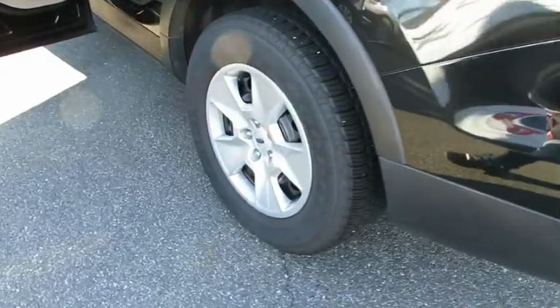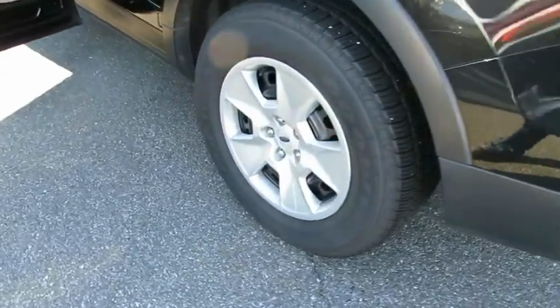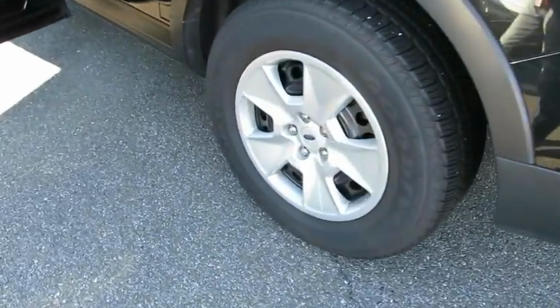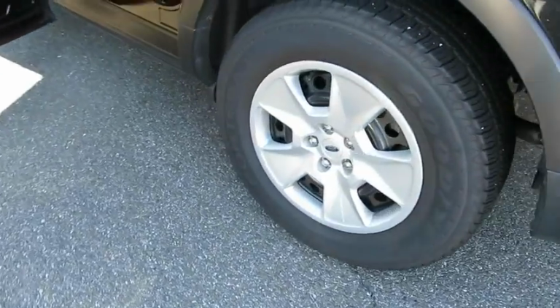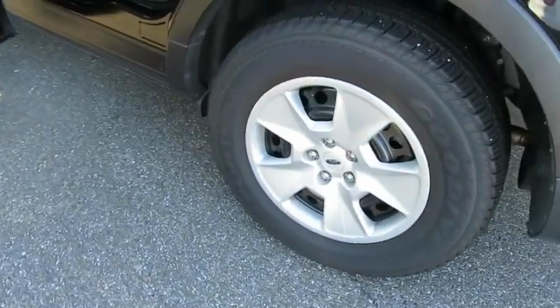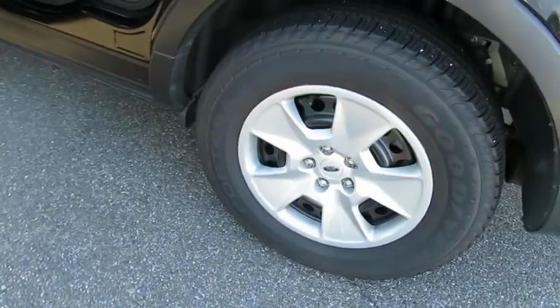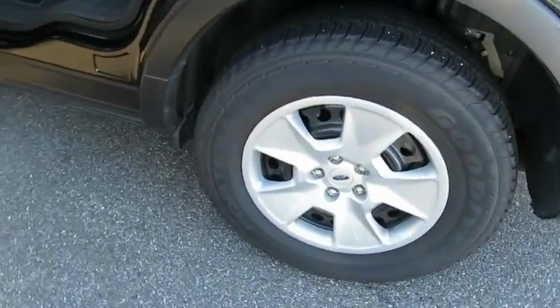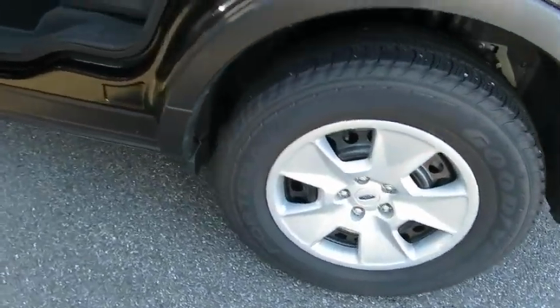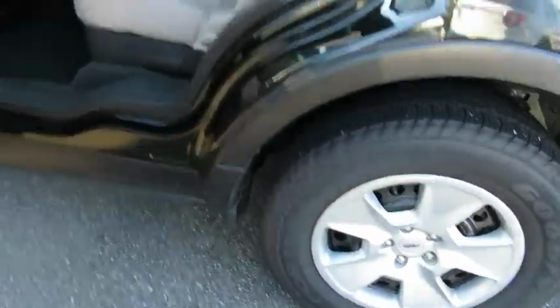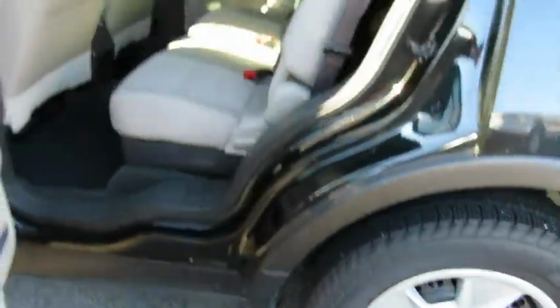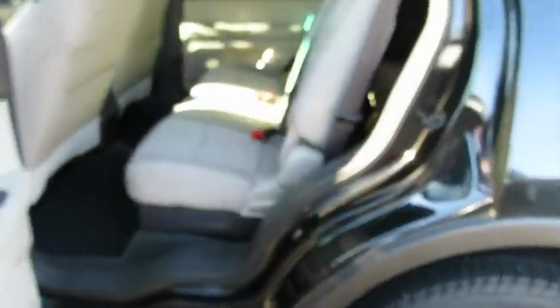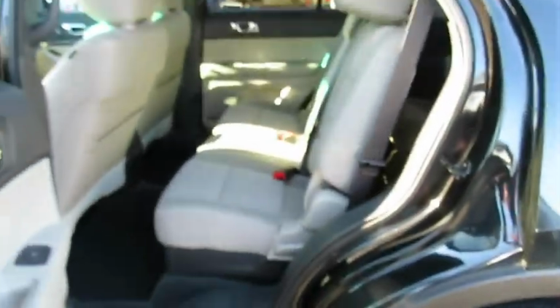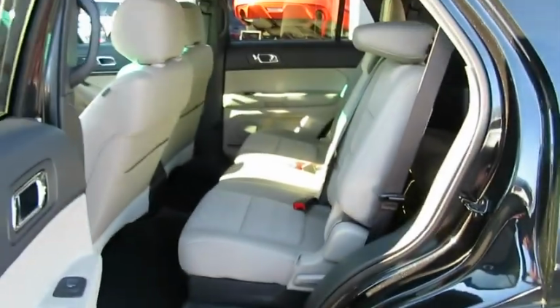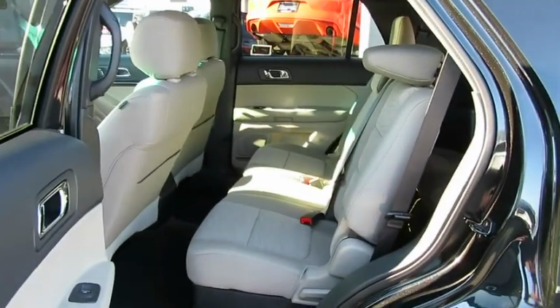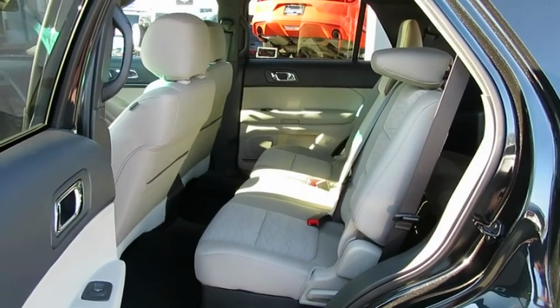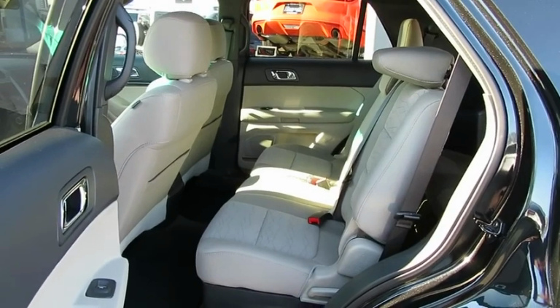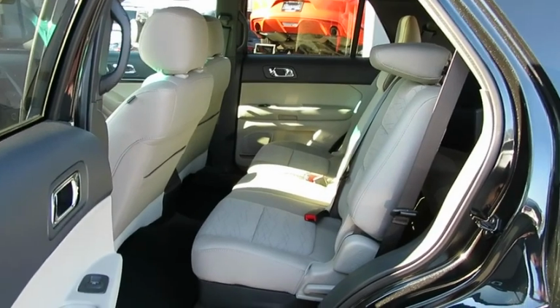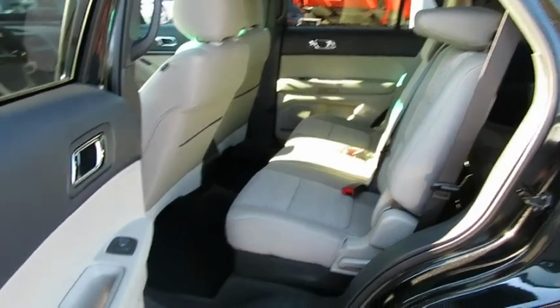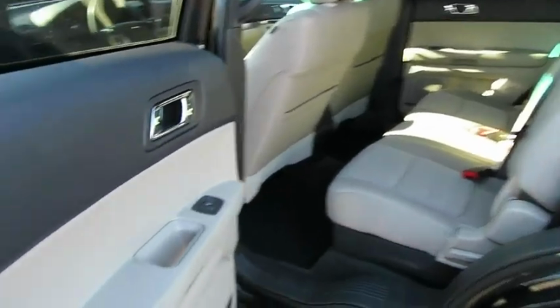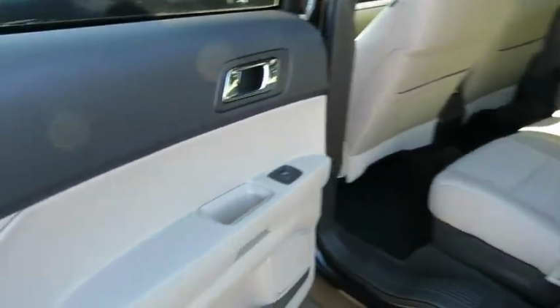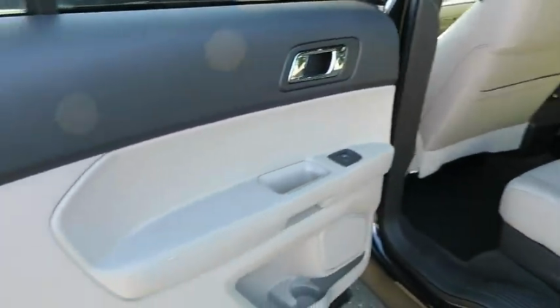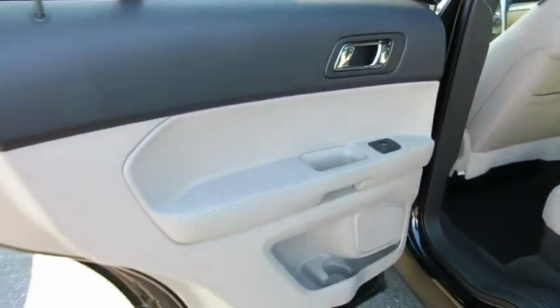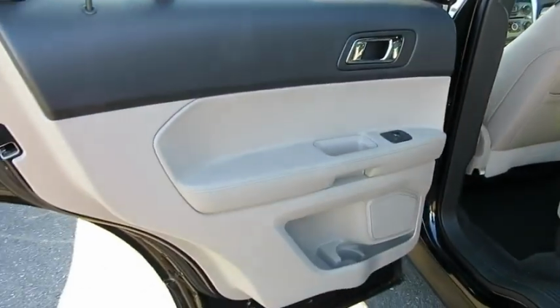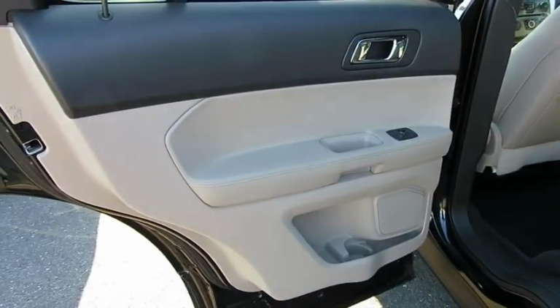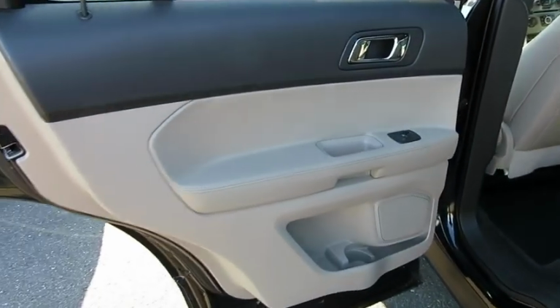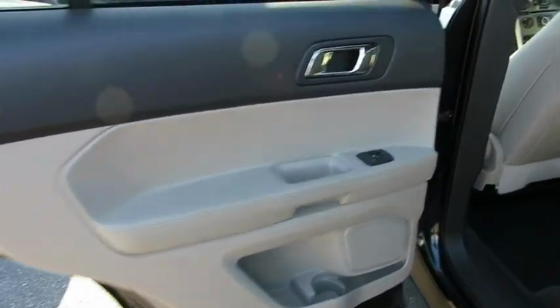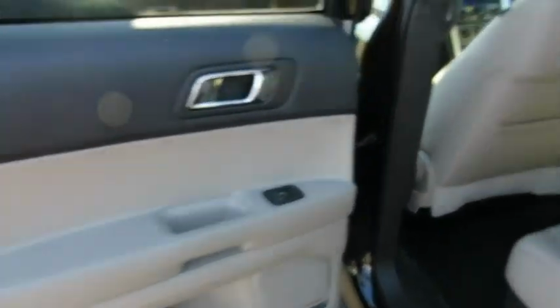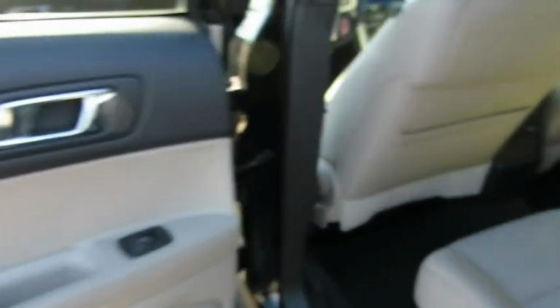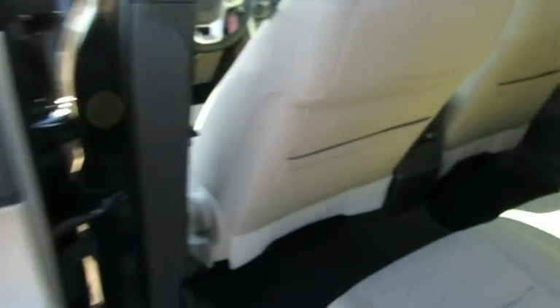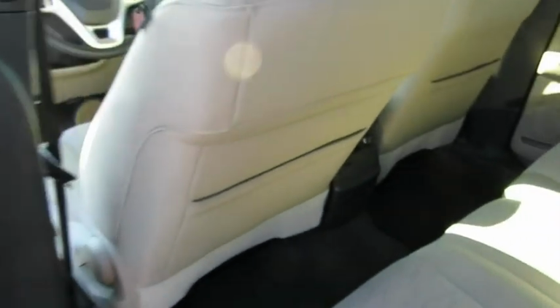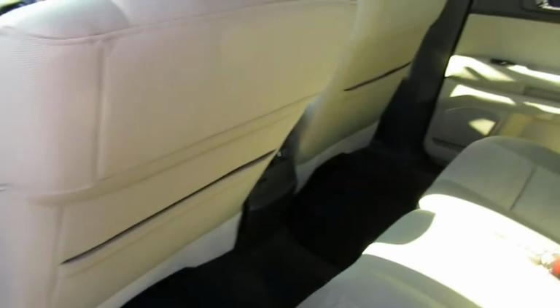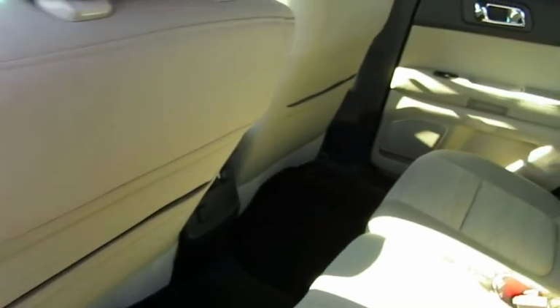Front wheel drive. Rear defrost. AM FM stereo radio. Power windows. MP3 player. Child safety locks. Power door locks. Bucket seats. CD player.